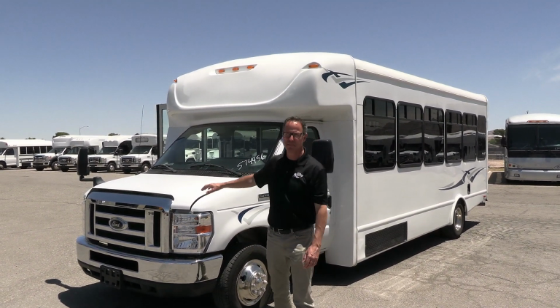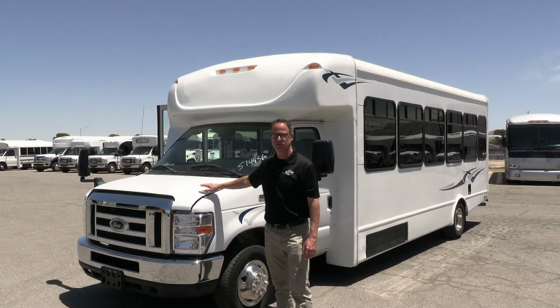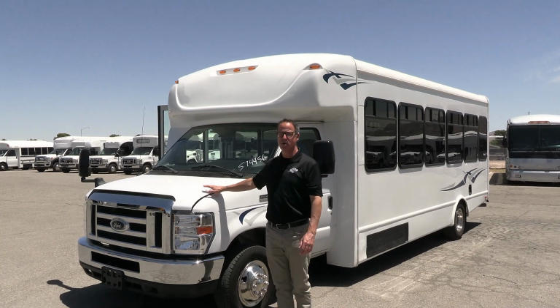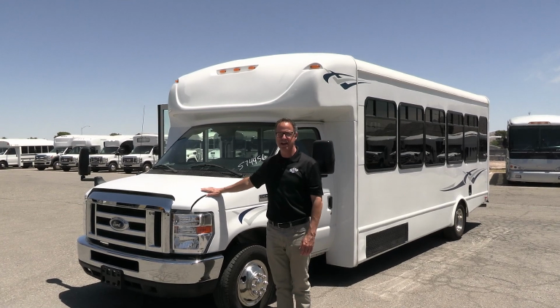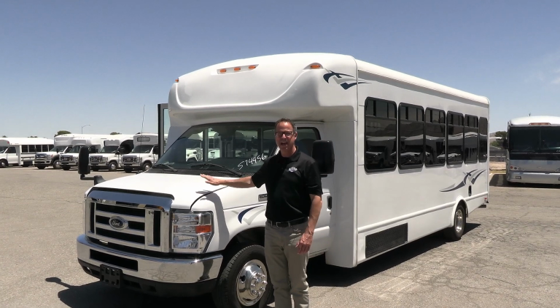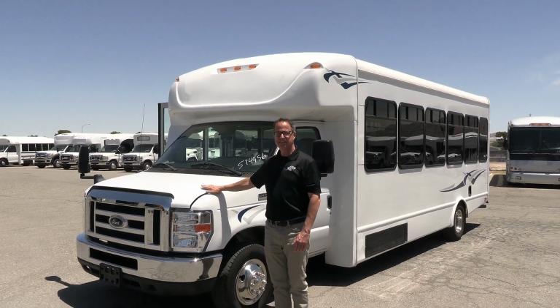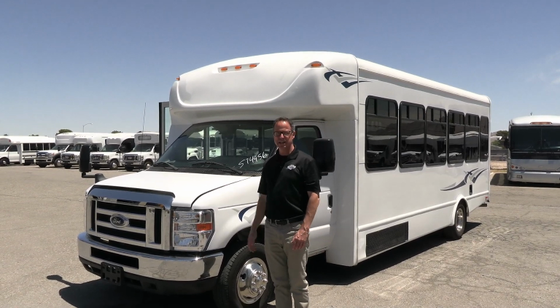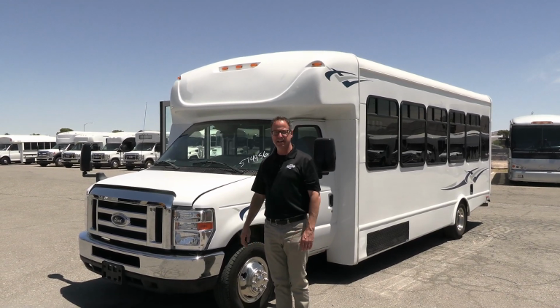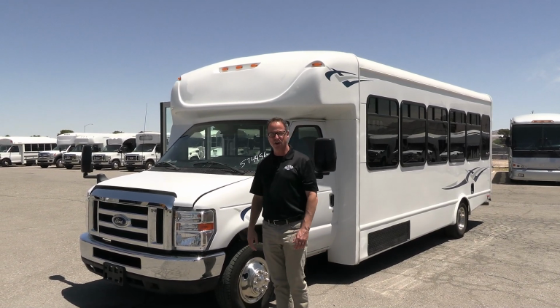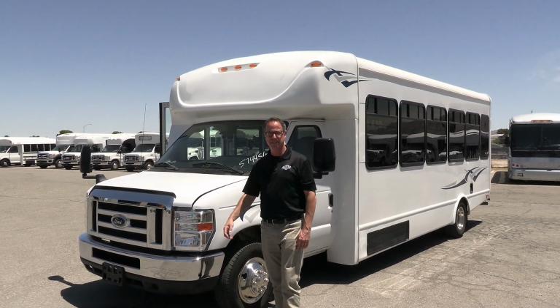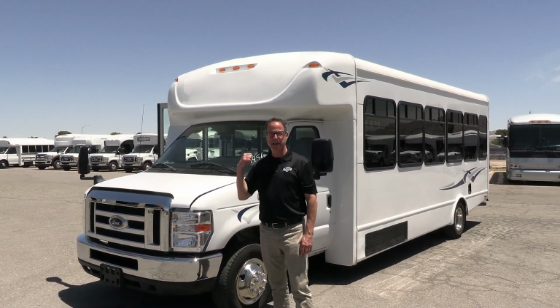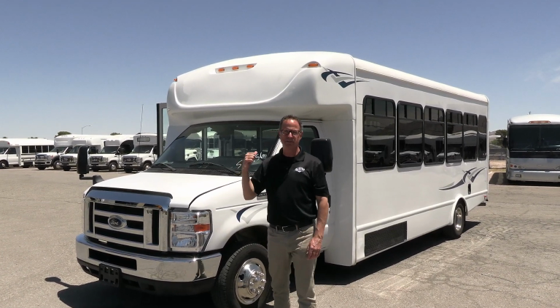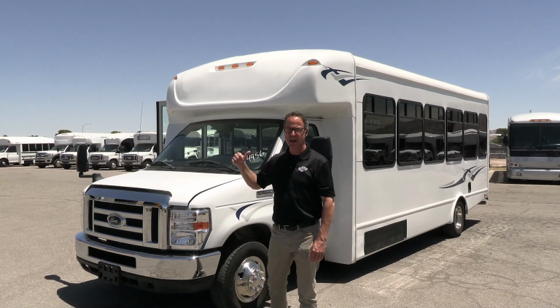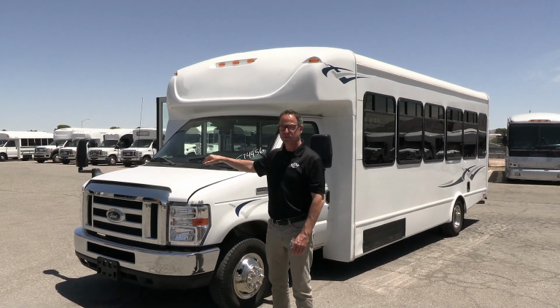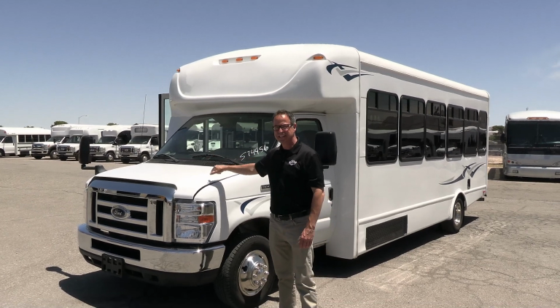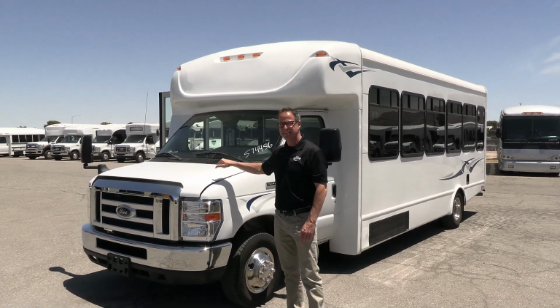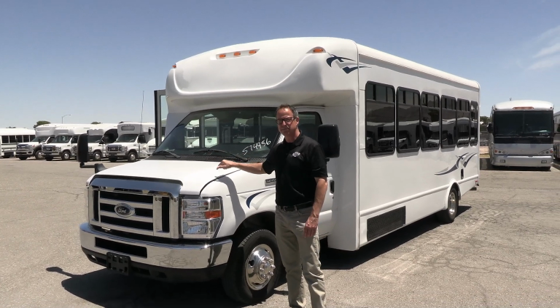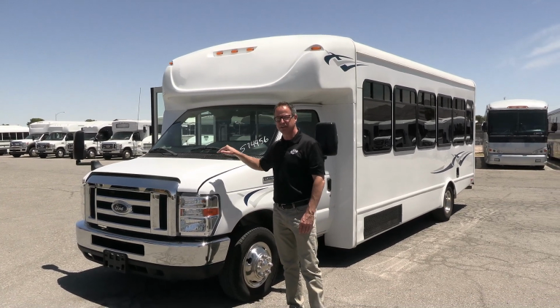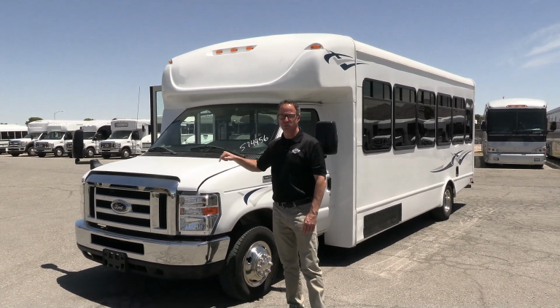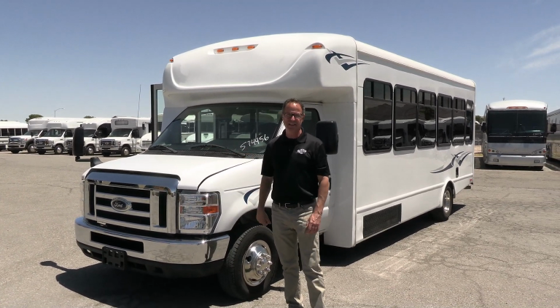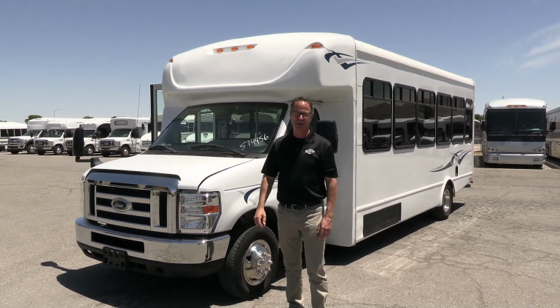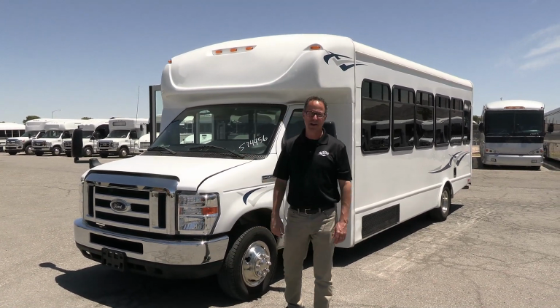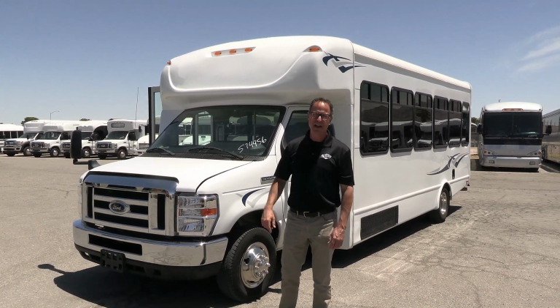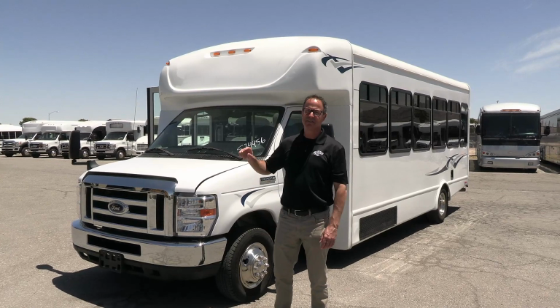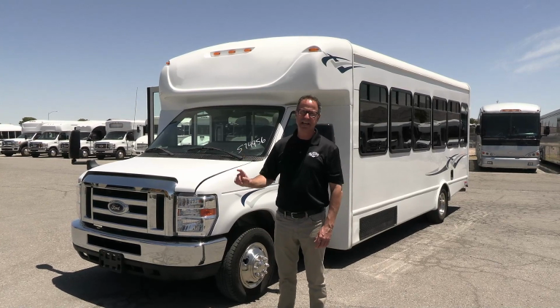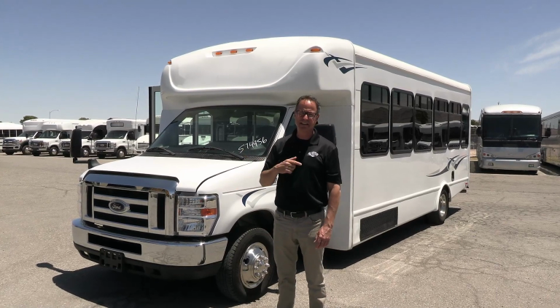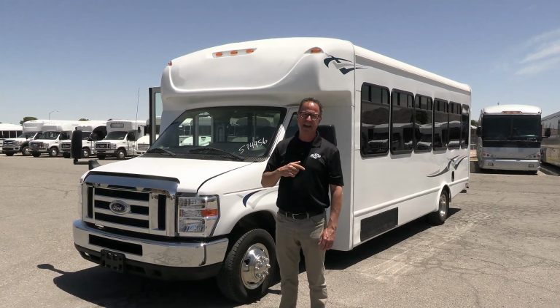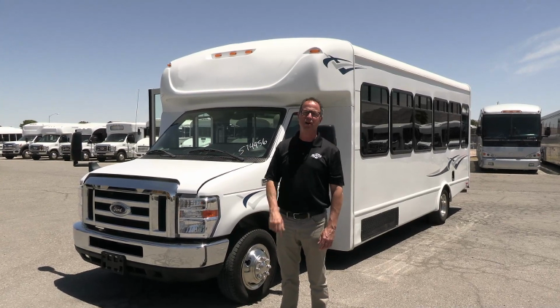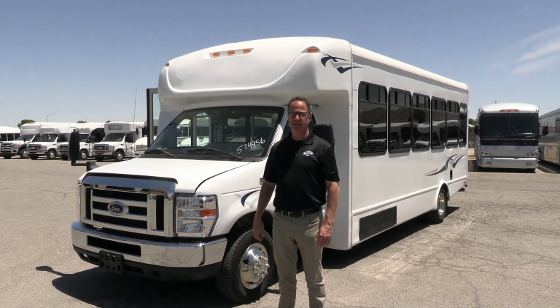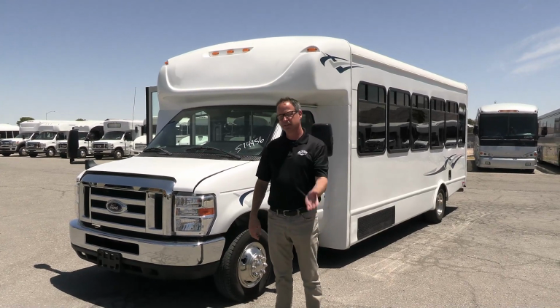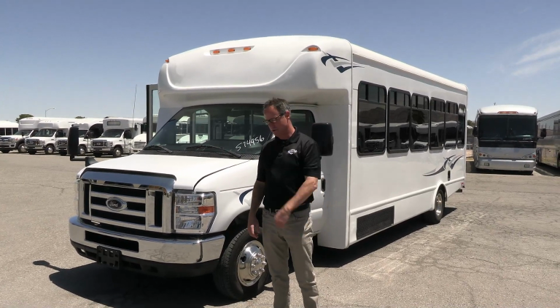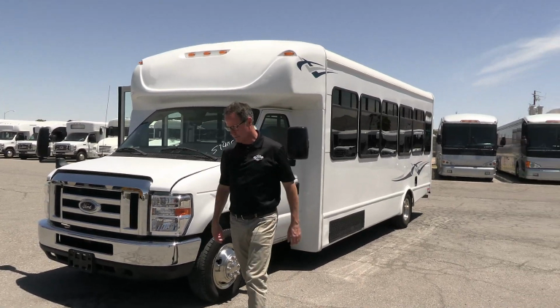Probably one of the best used shuttles on the market right now. That is a 2019 StarCraft seating 28 passengers, but there's only 17,000 miles on that 6.8 V10 under the hood. This thing is clean inside and out. Let's take a walk around, check it out.